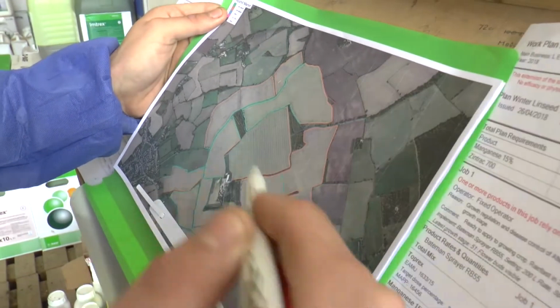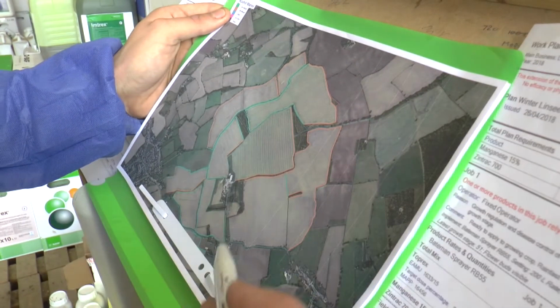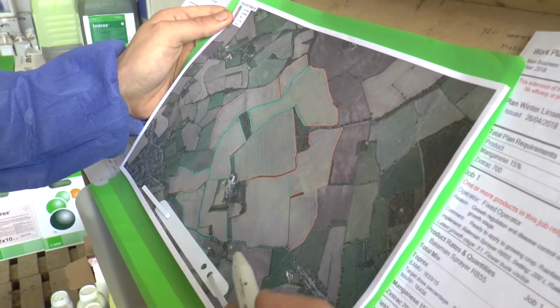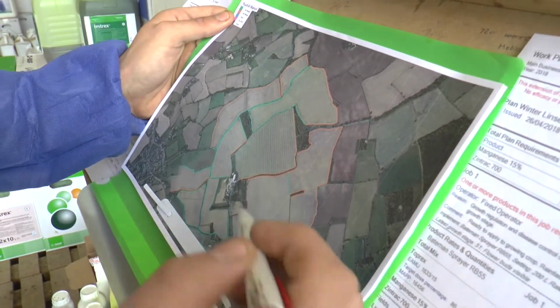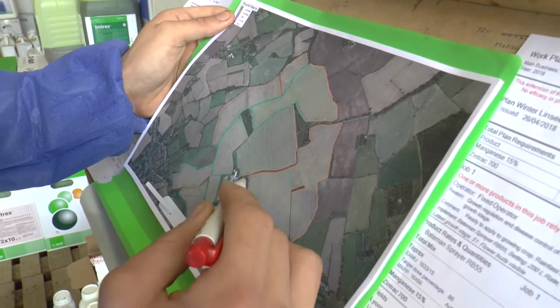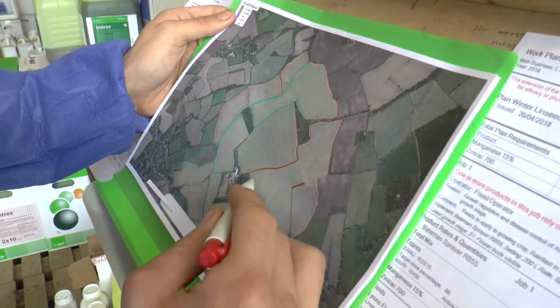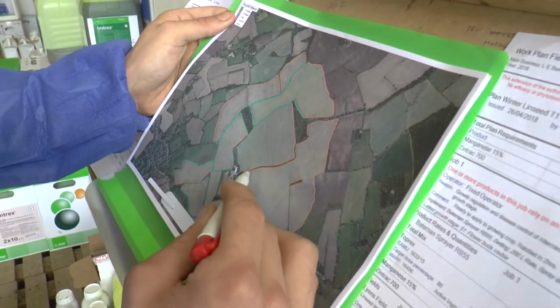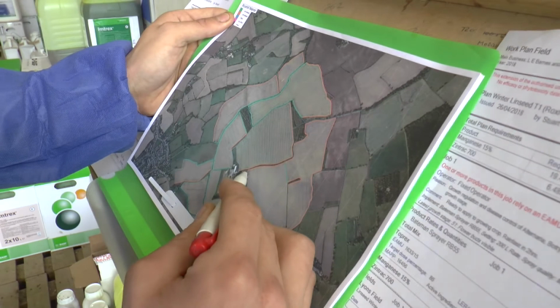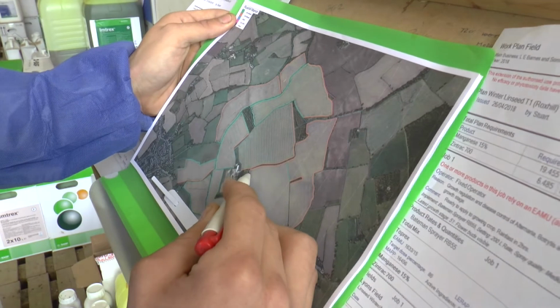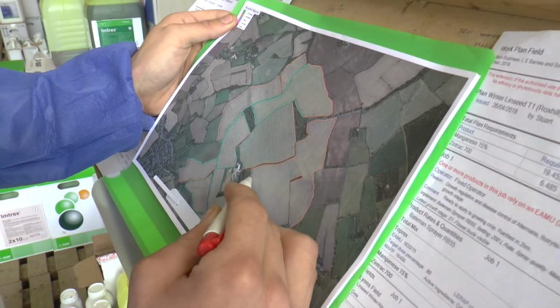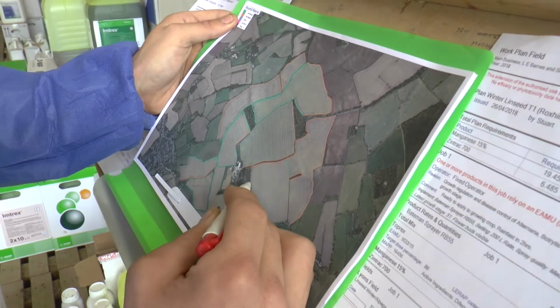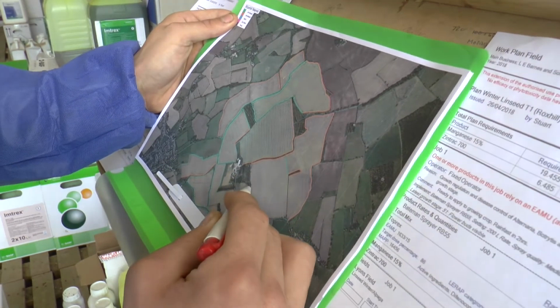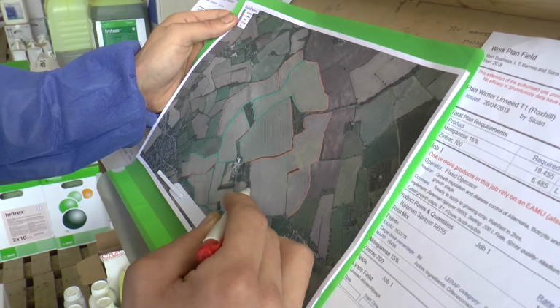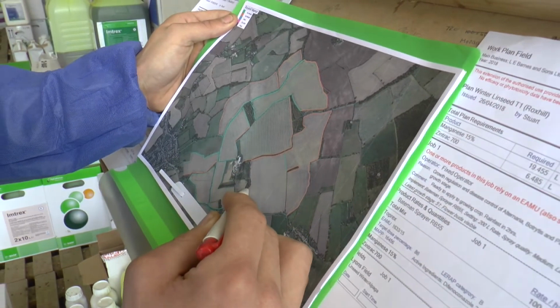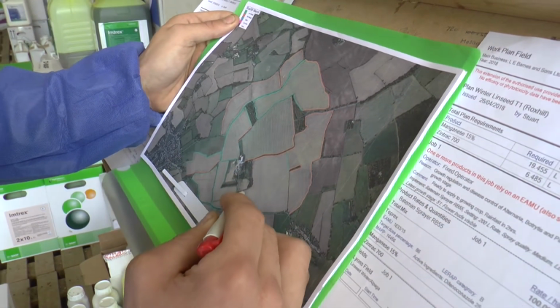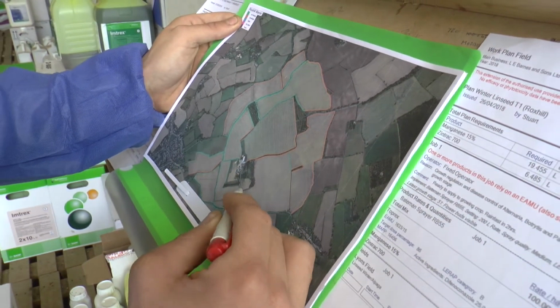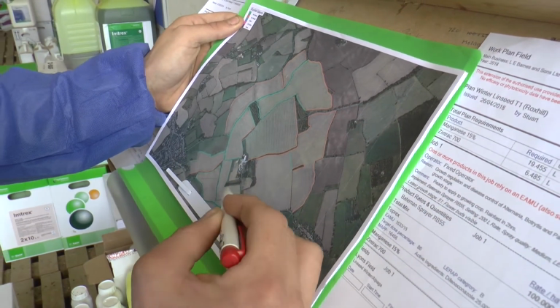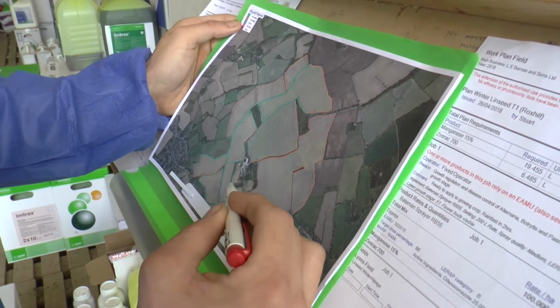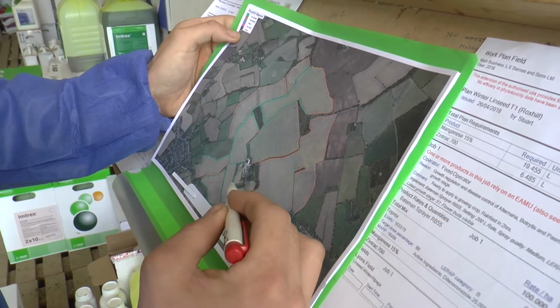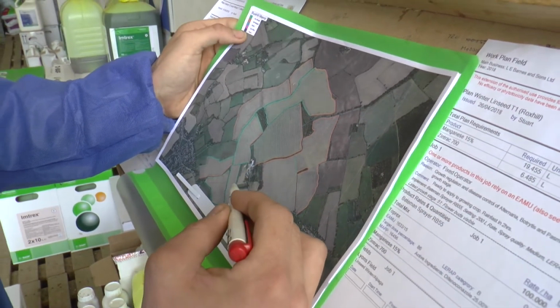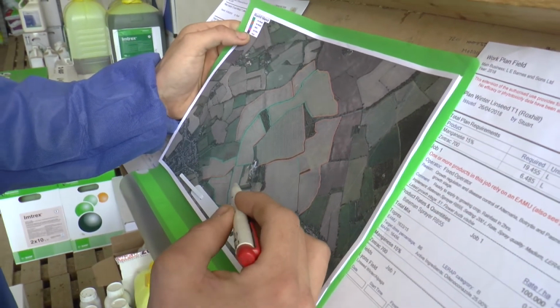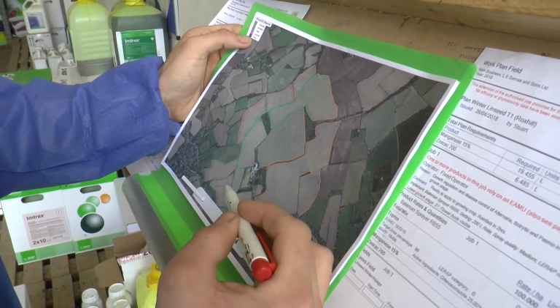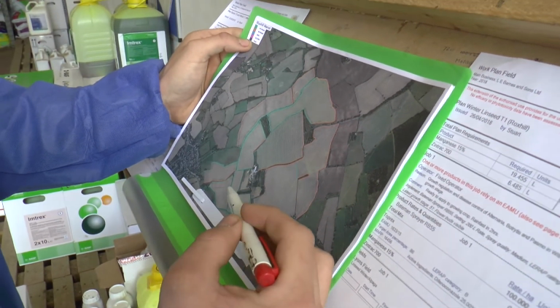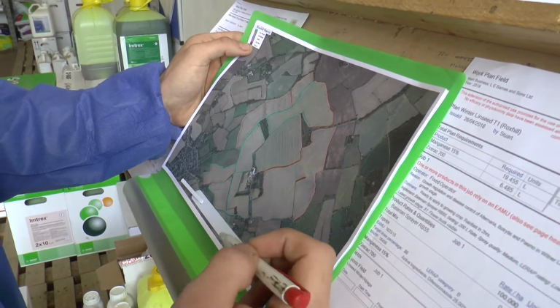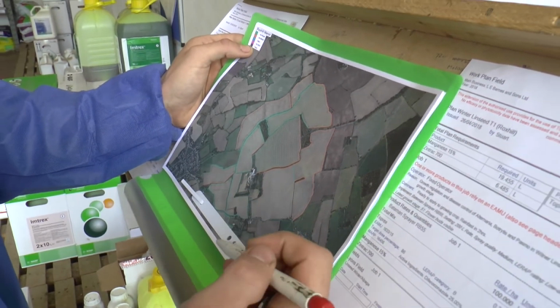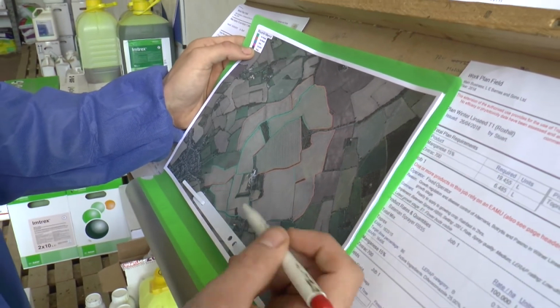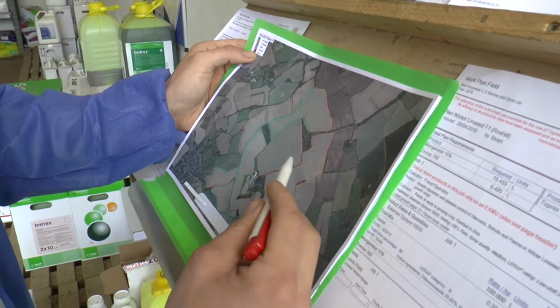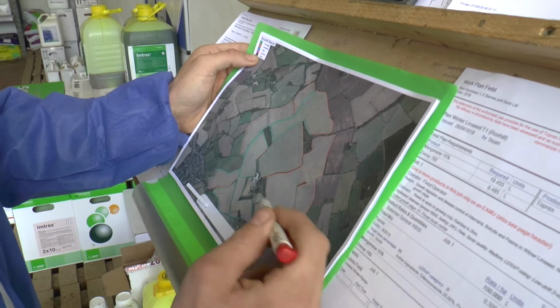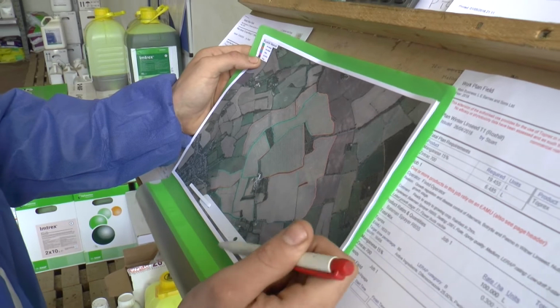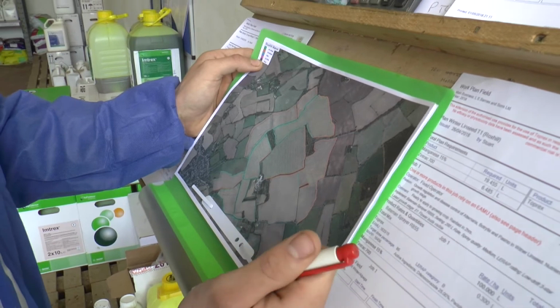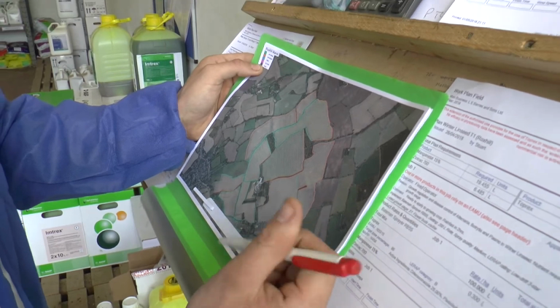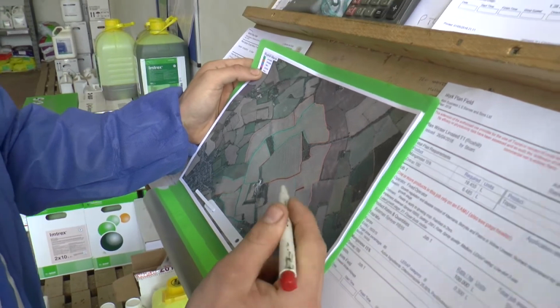There are pink lines too — there's one here which is a dry ditch — and then we've got a dark purple which is a pond, but there's no ponds on this farm.